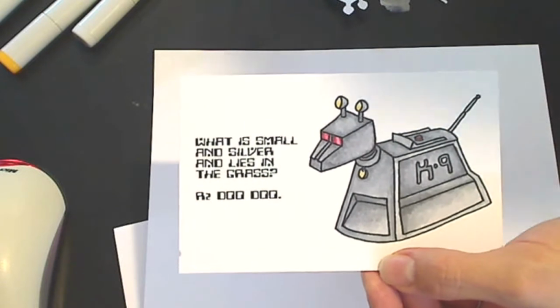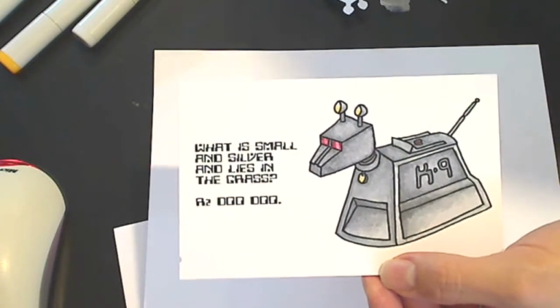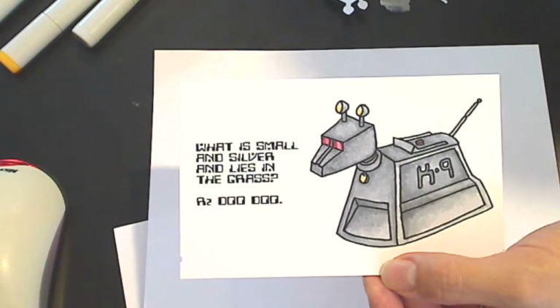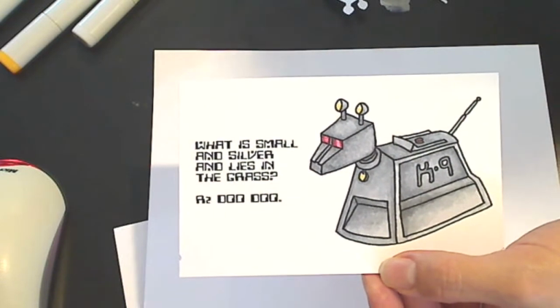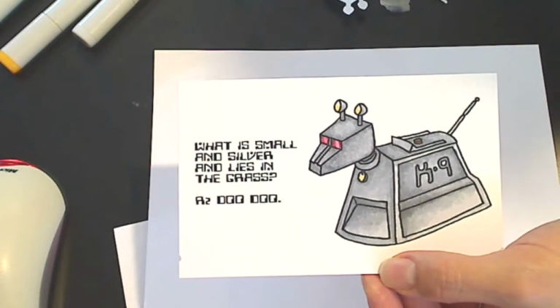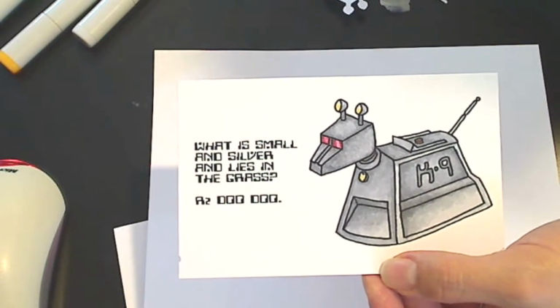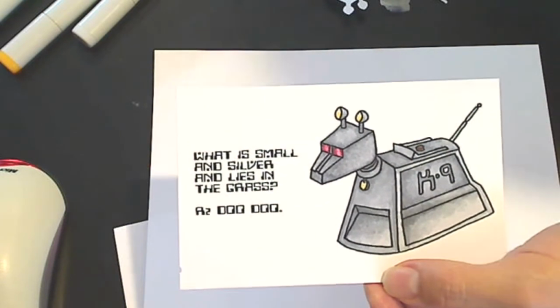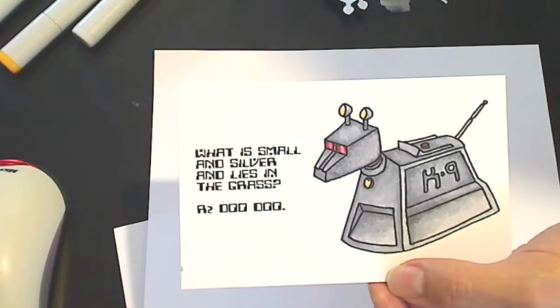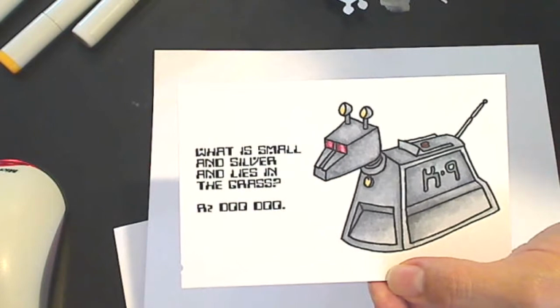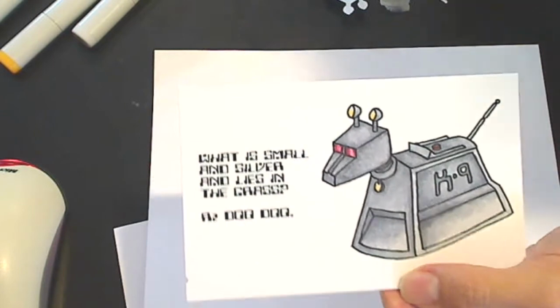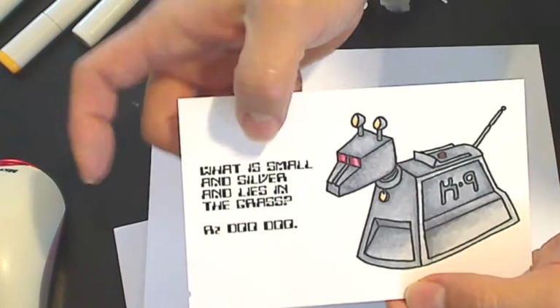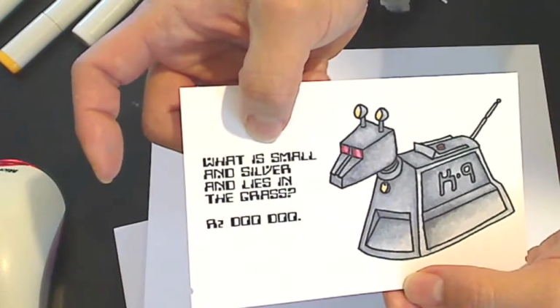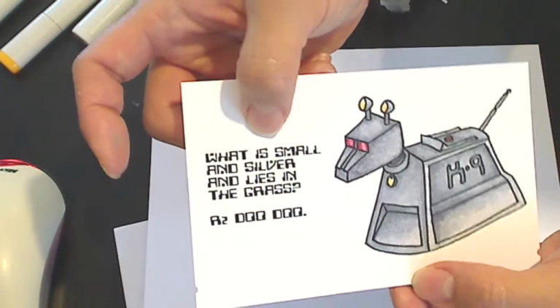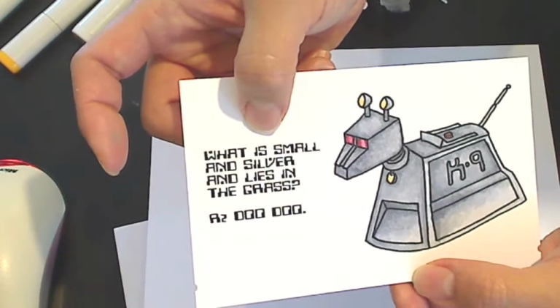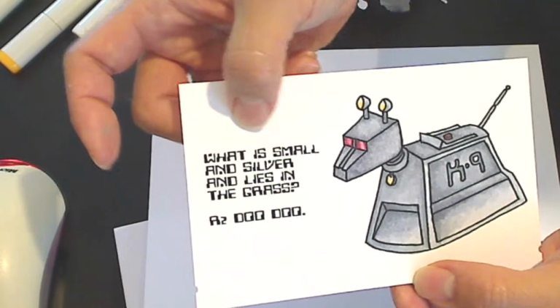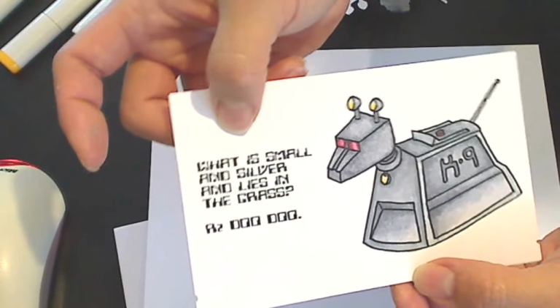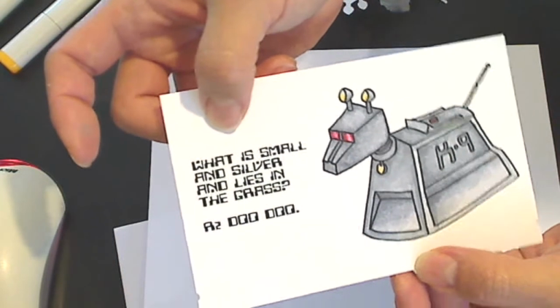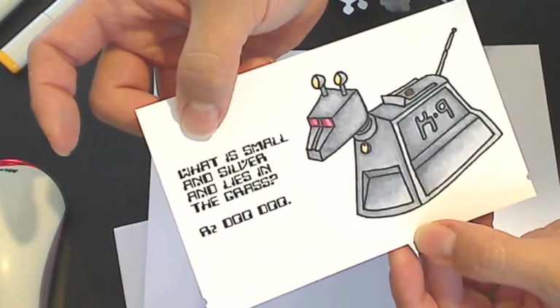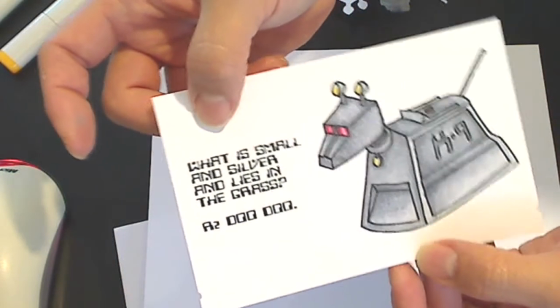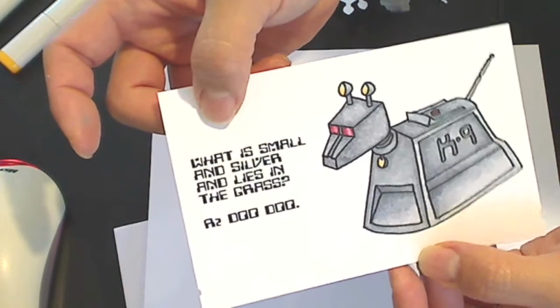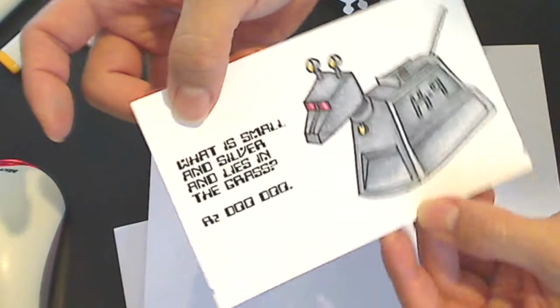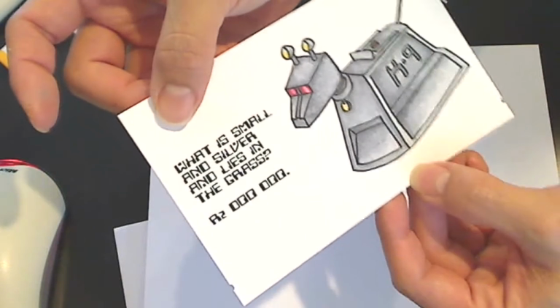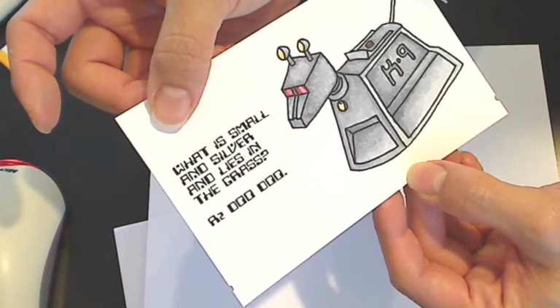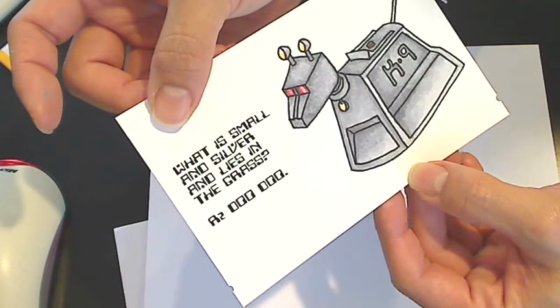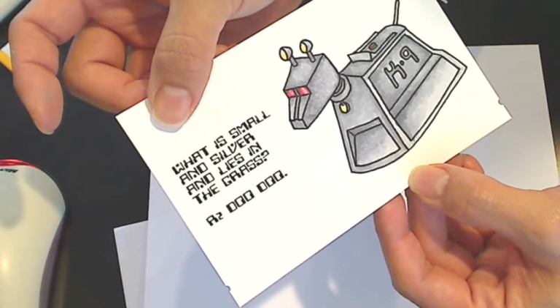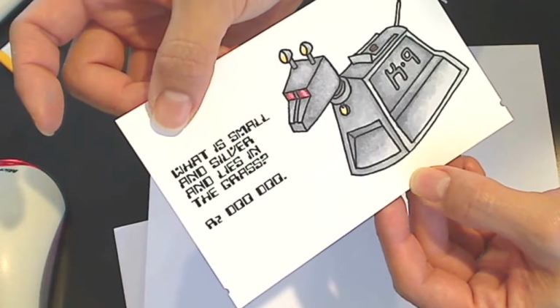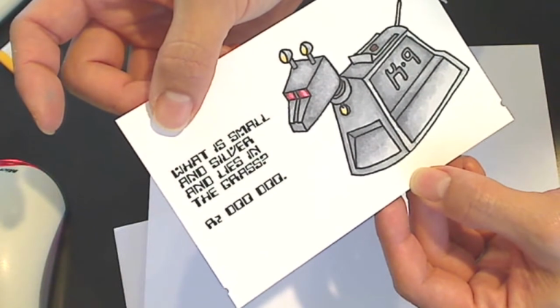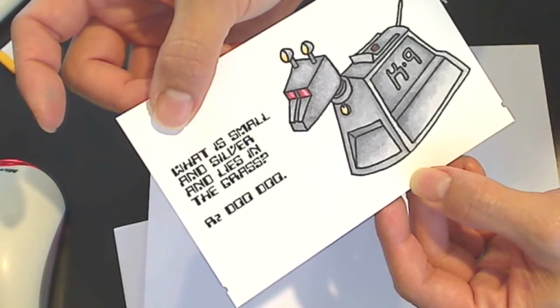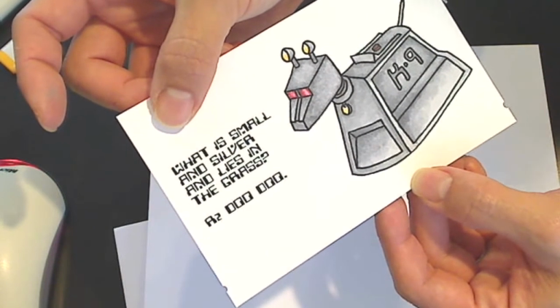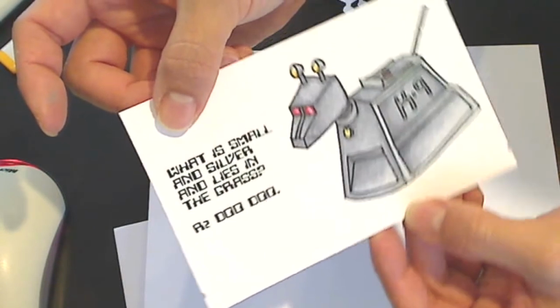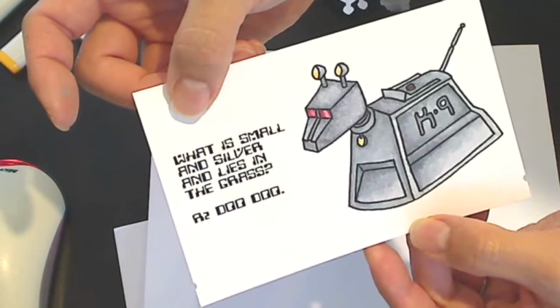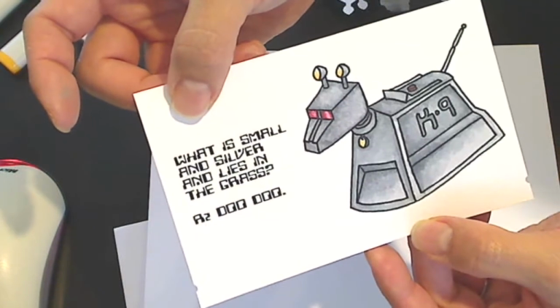So I'm going to make a little card, and I saw this sentiment on Google and I thought it was very funny. It says: what is small and silver and lies in the grass? R2-Doo-Doo.